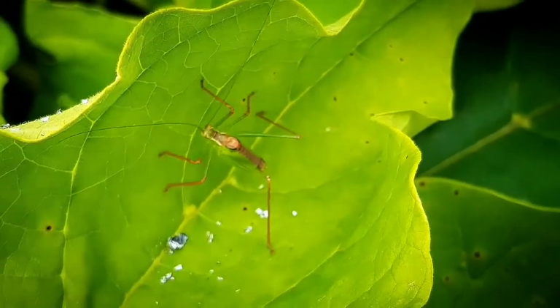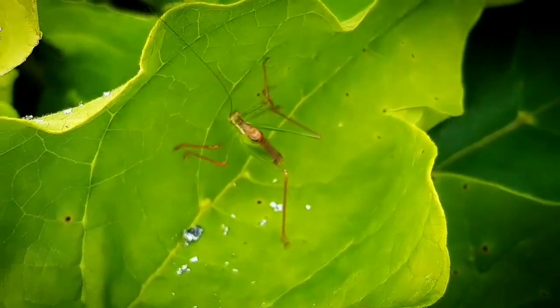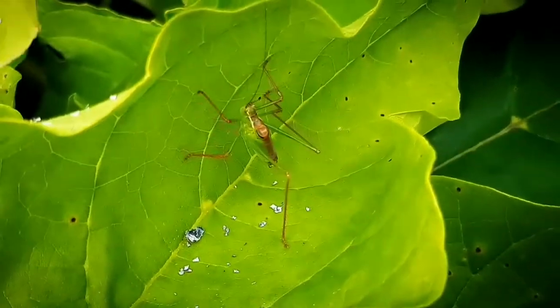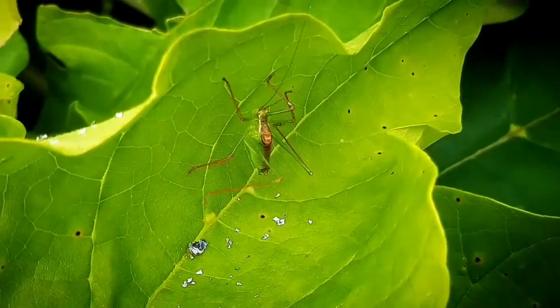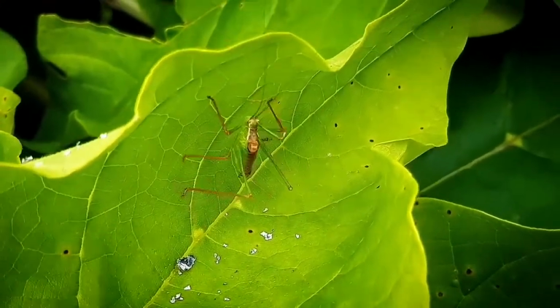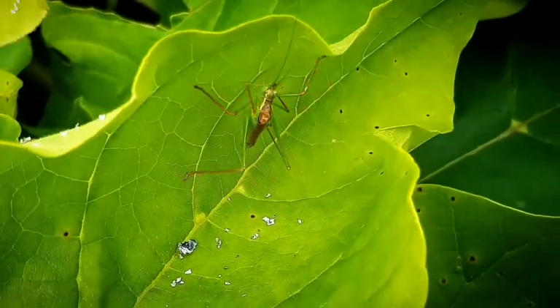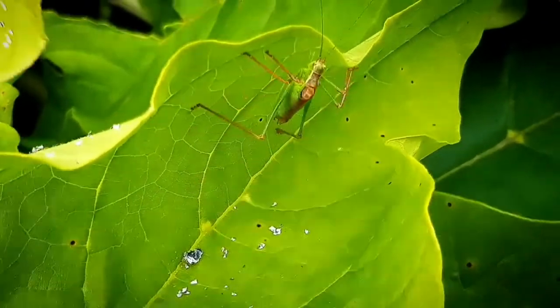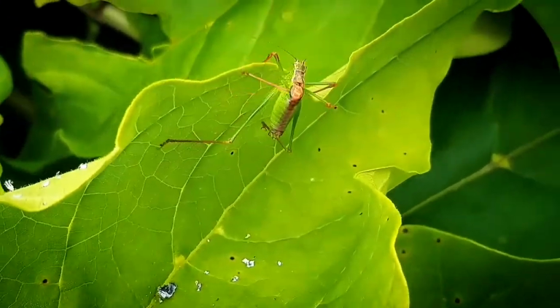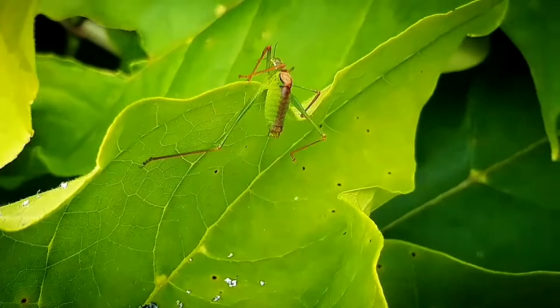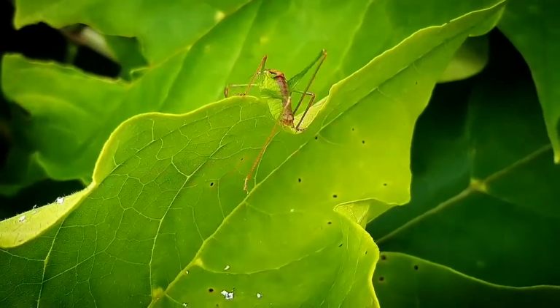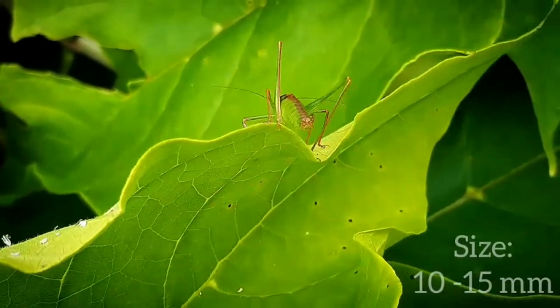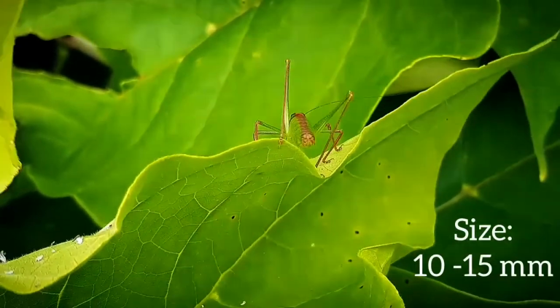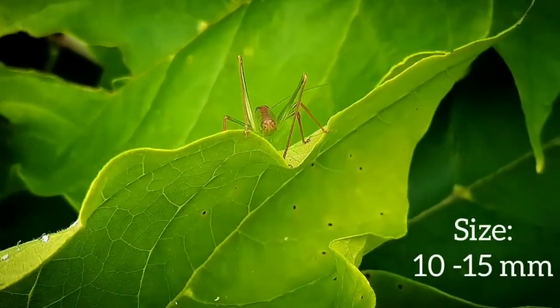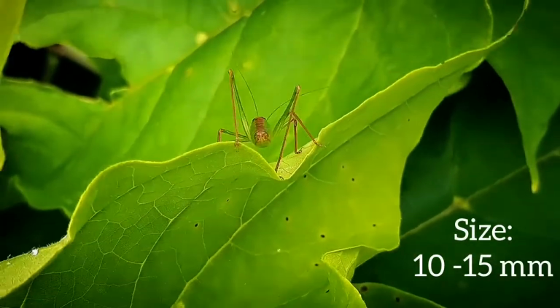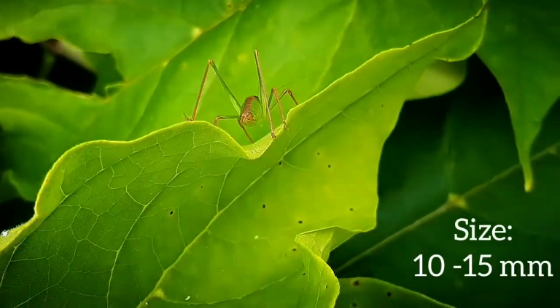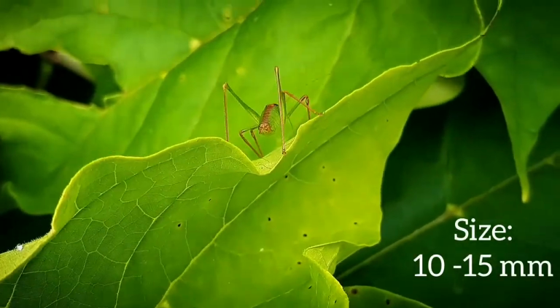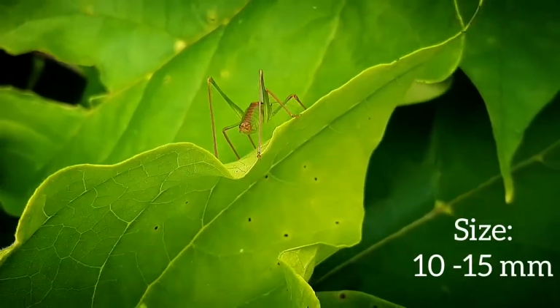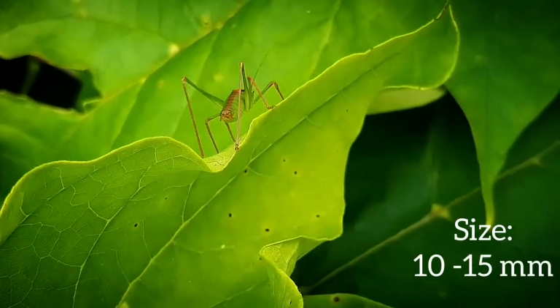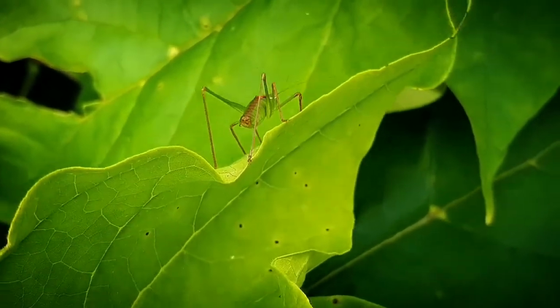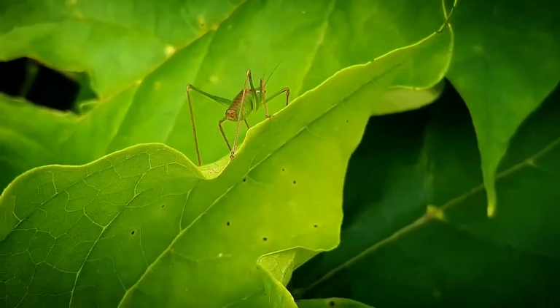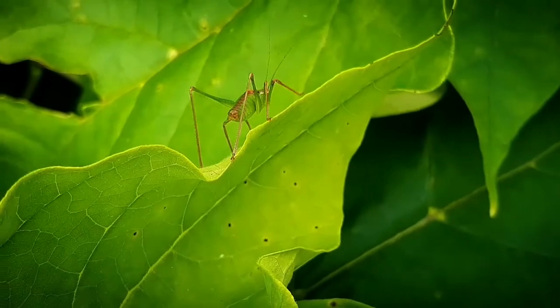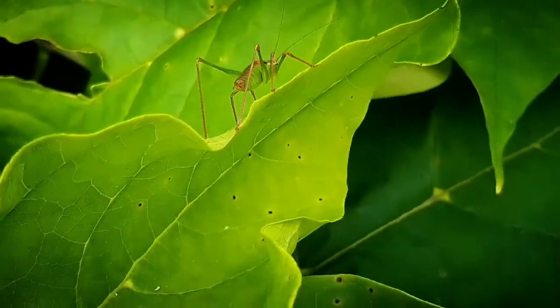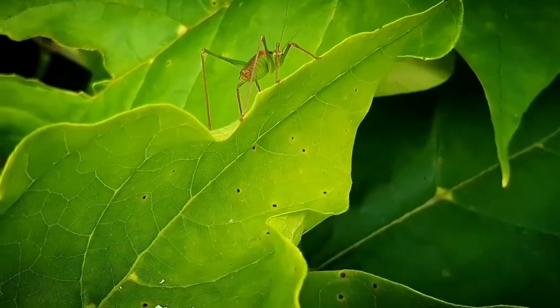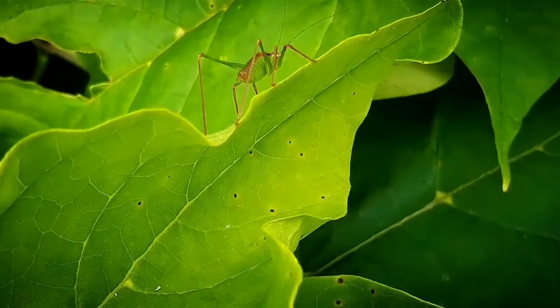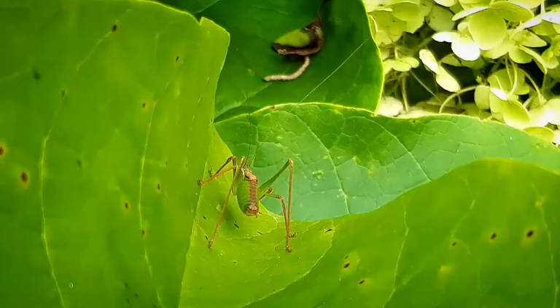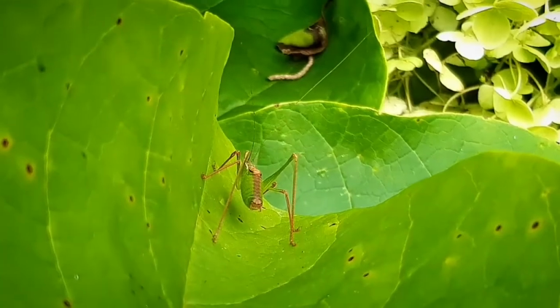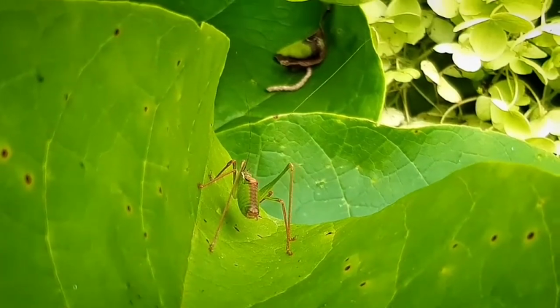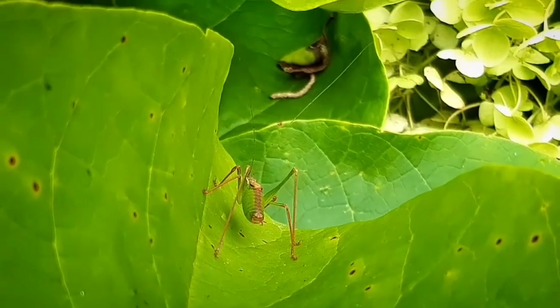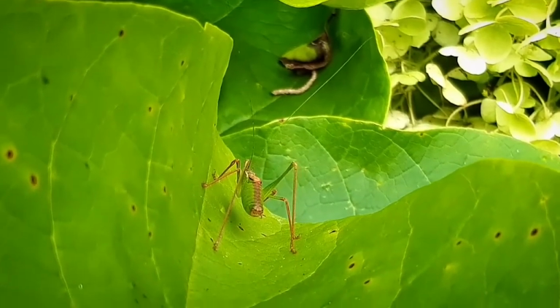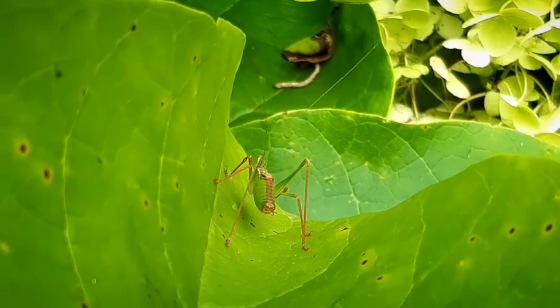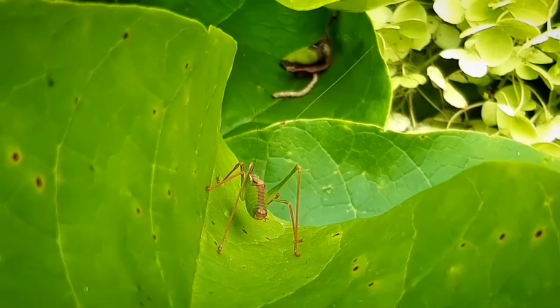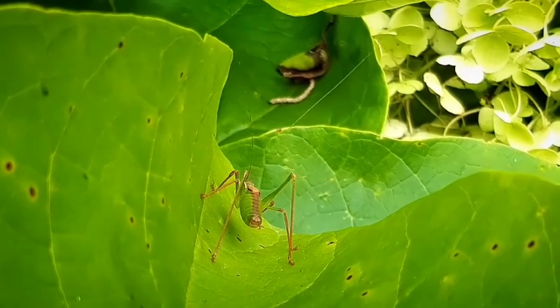They live mainly in shrubby environments, open woodlands, hedgerows, and gardens. Their size can range from 10 to 15 millimeters. They appear to be grass green with small speckles and an orange-brown dorsal stripe over the back.